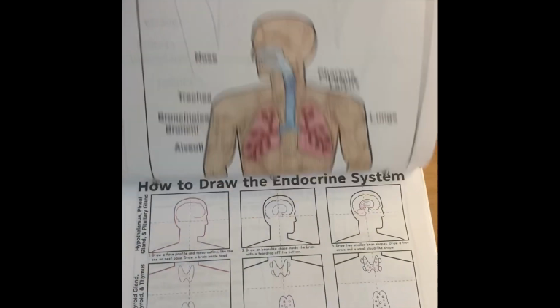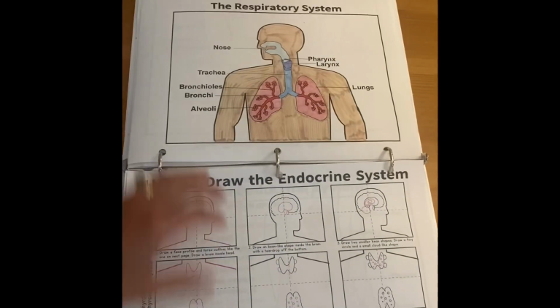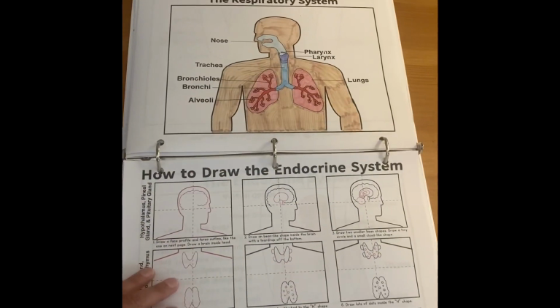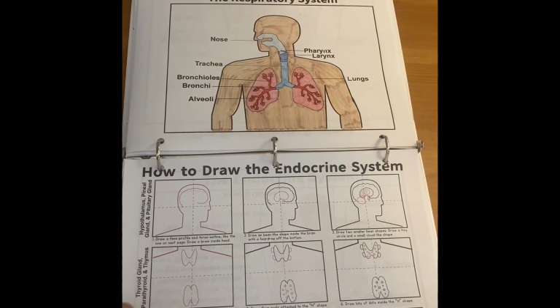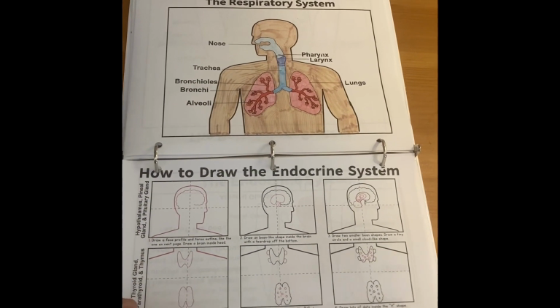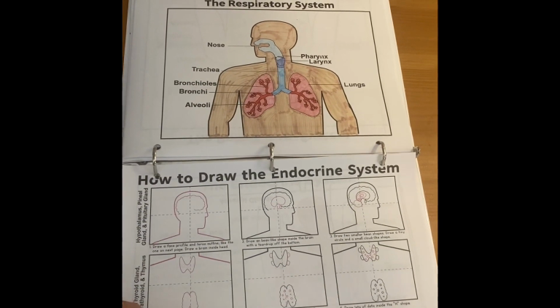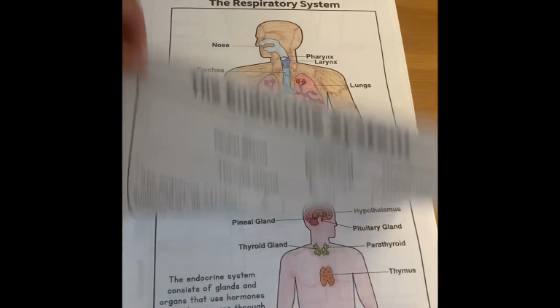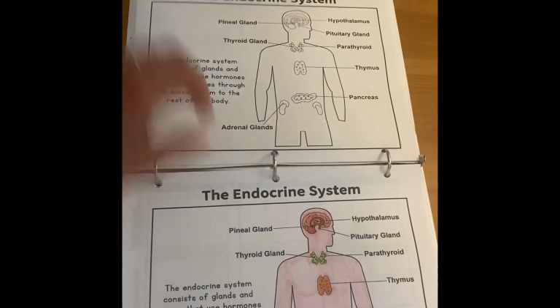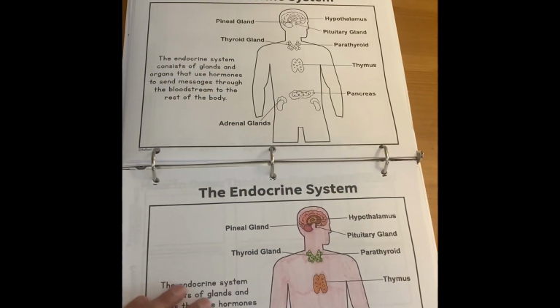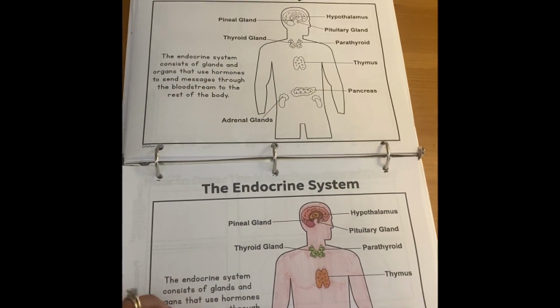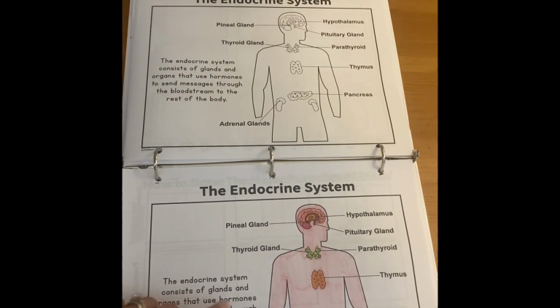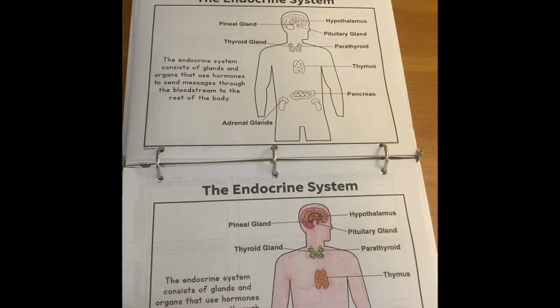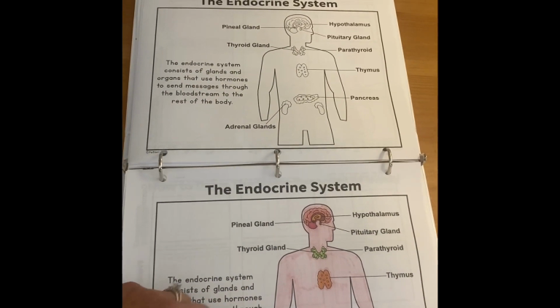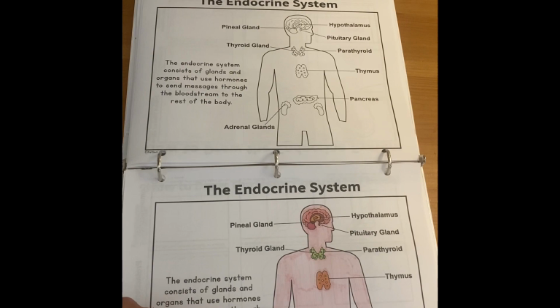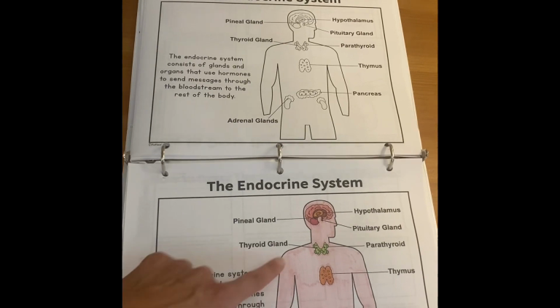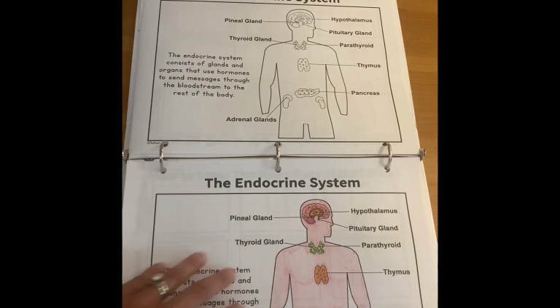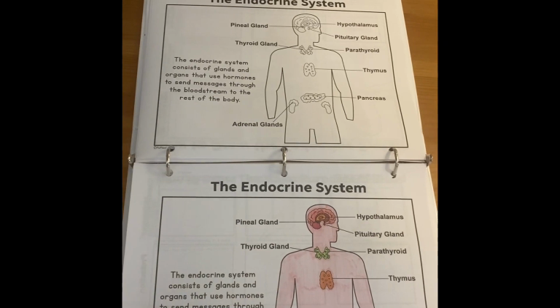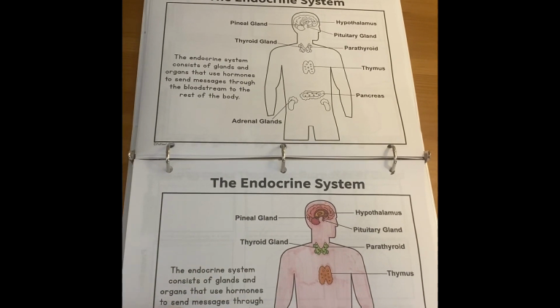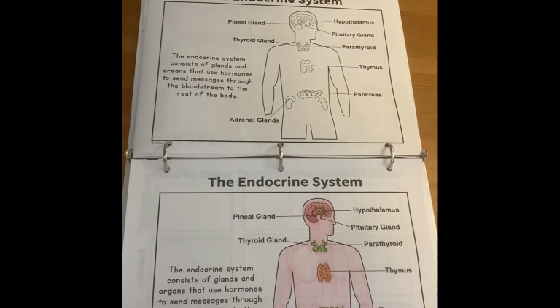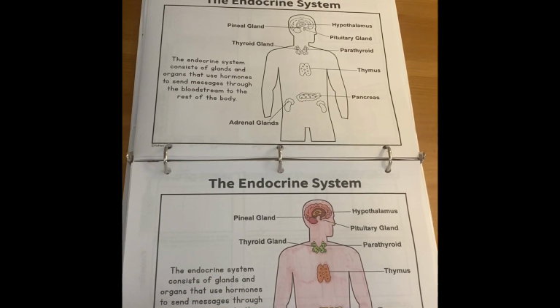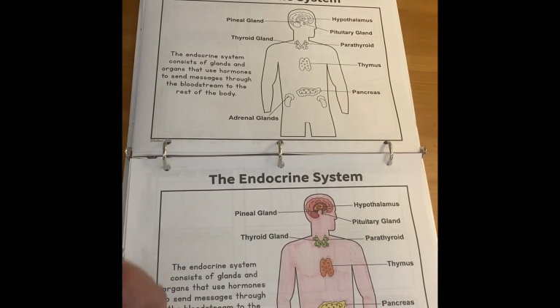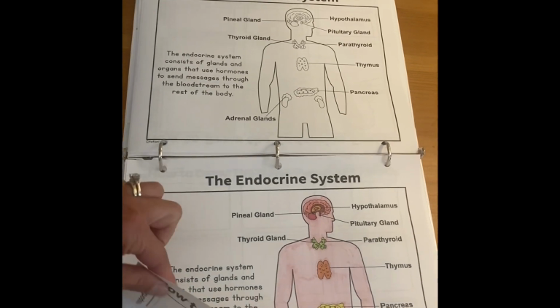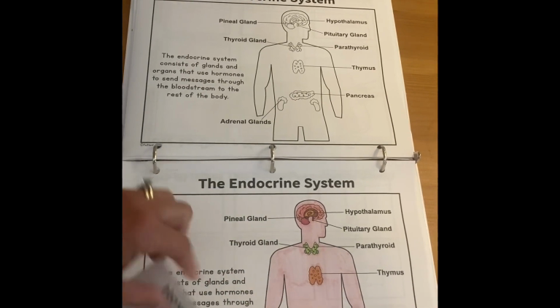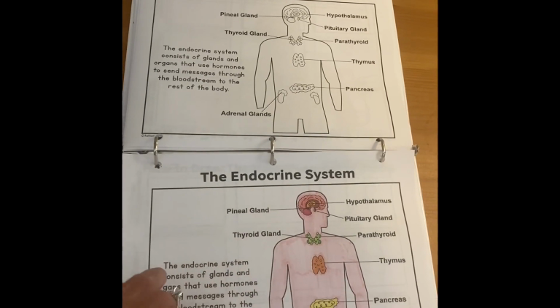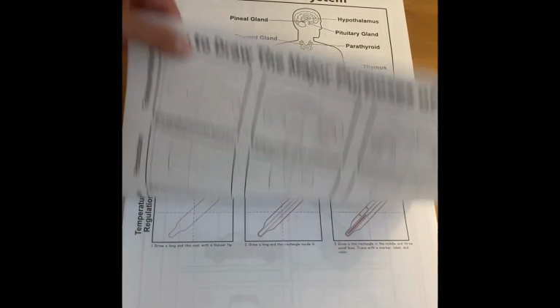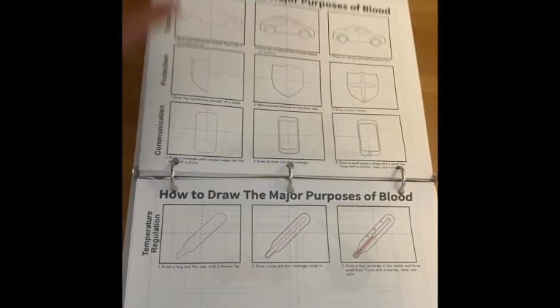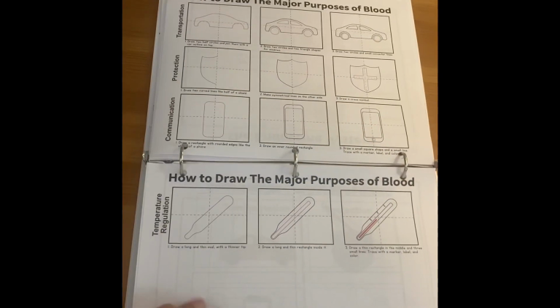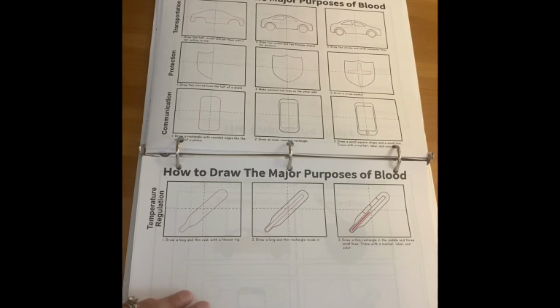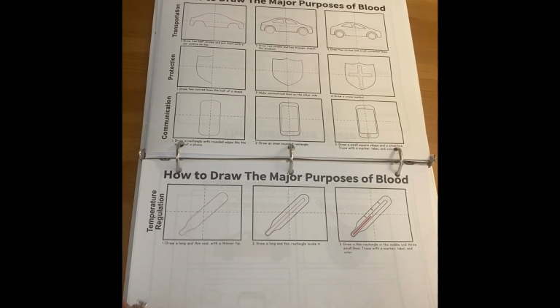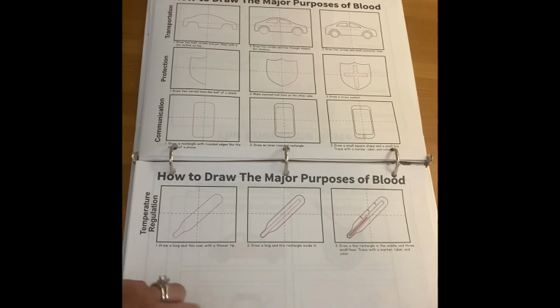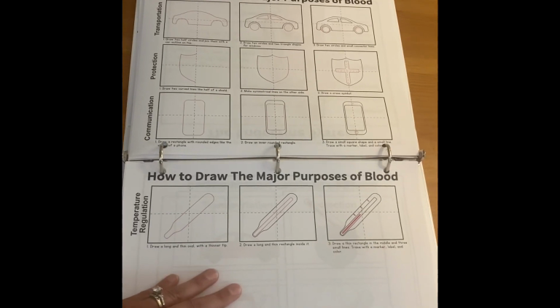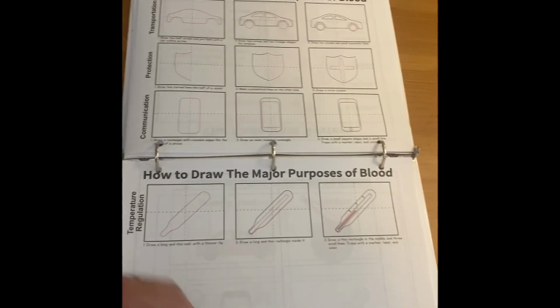Respiratory system, endocrine system. I actually added some parts because the memory work just kind of talks about the endocrine system in general, so I added some specific parts, and the major purpose is the blood.